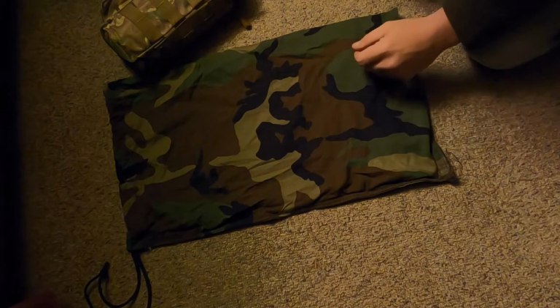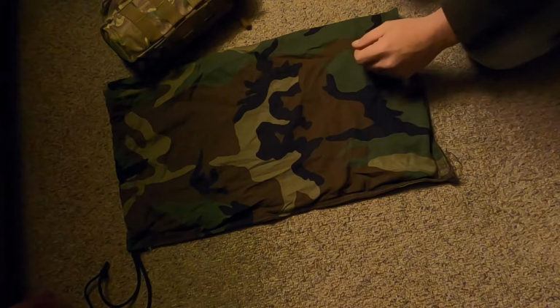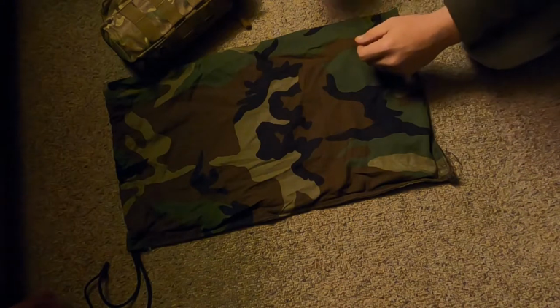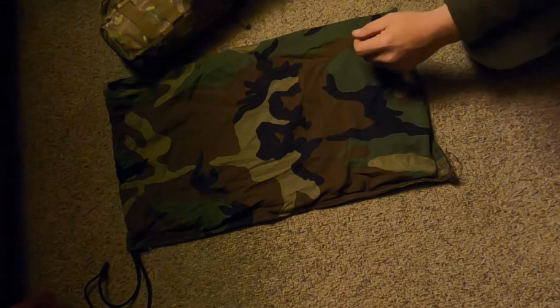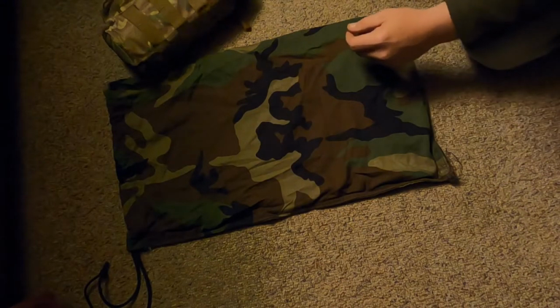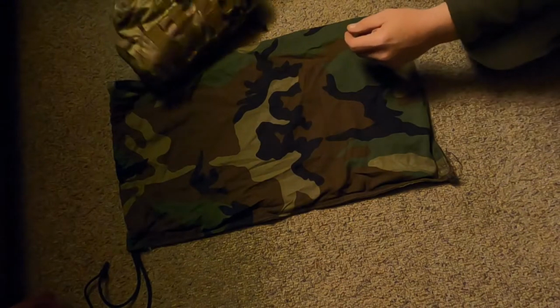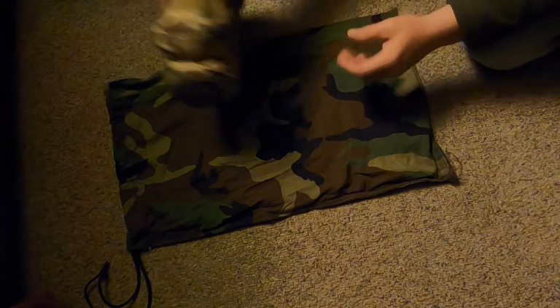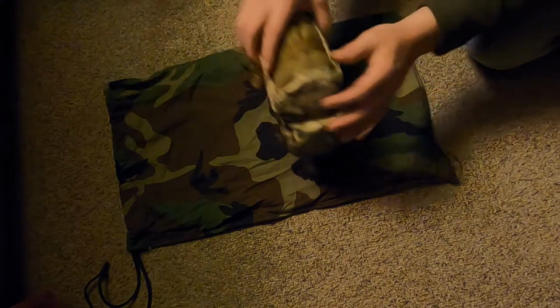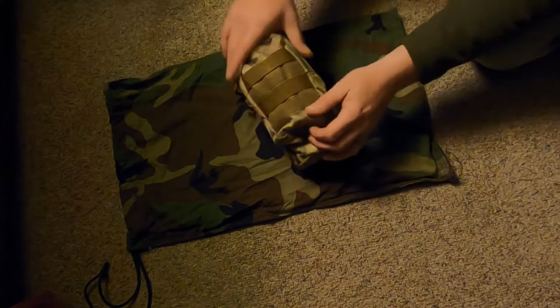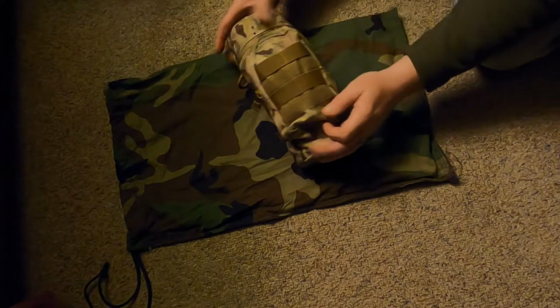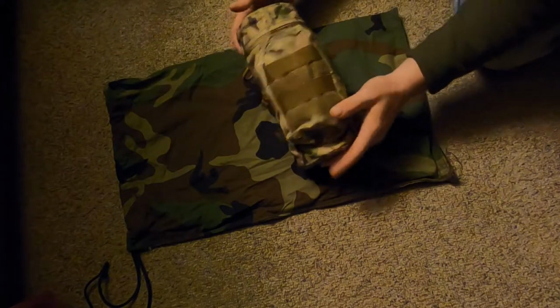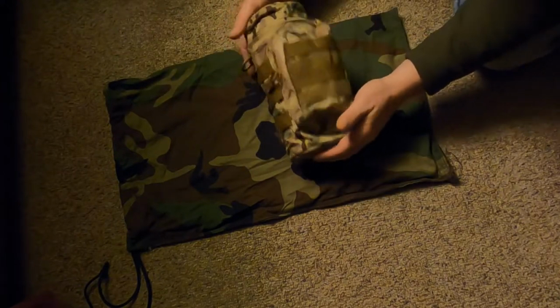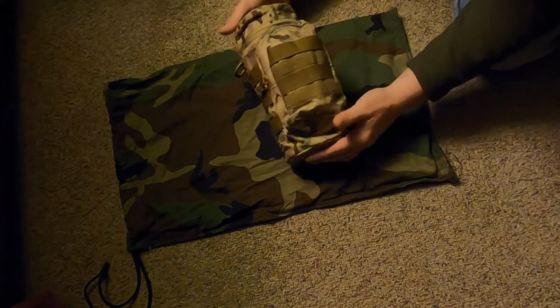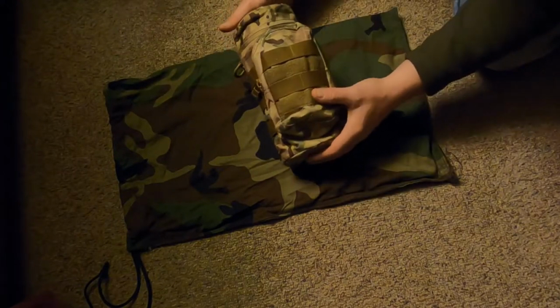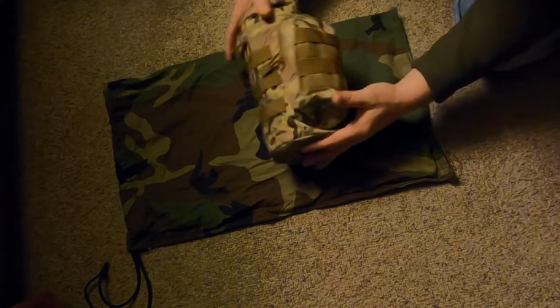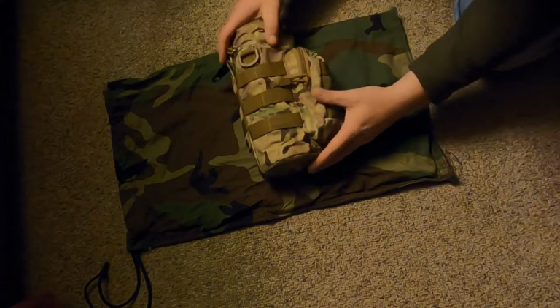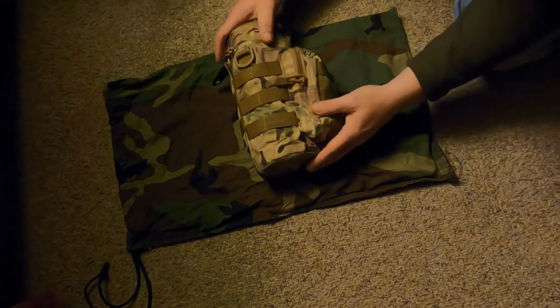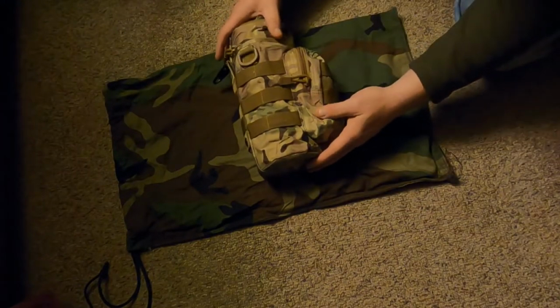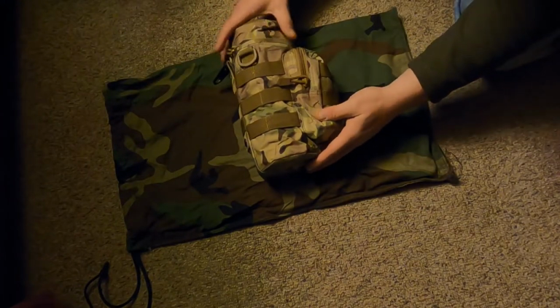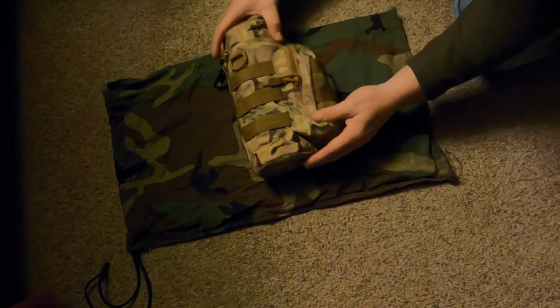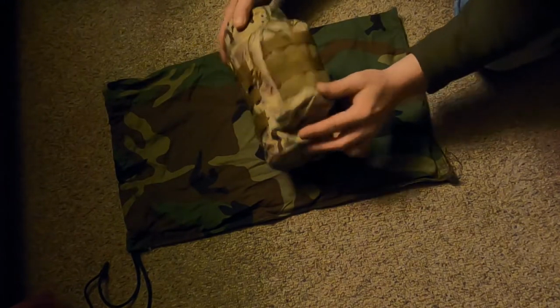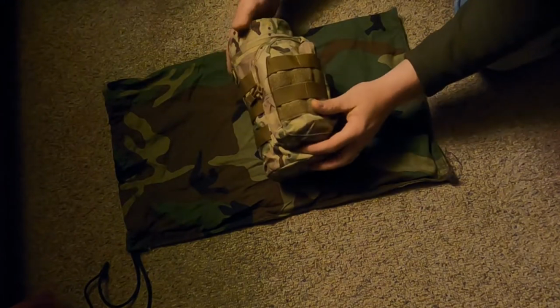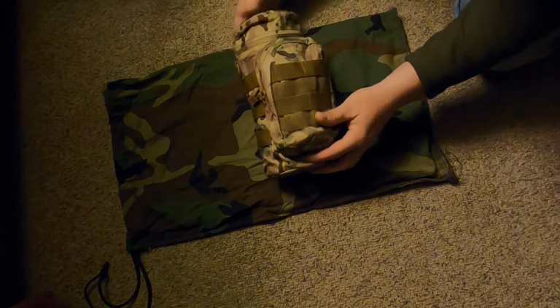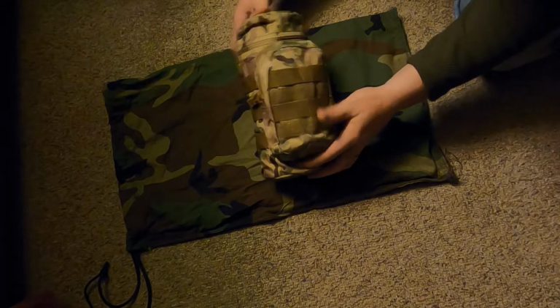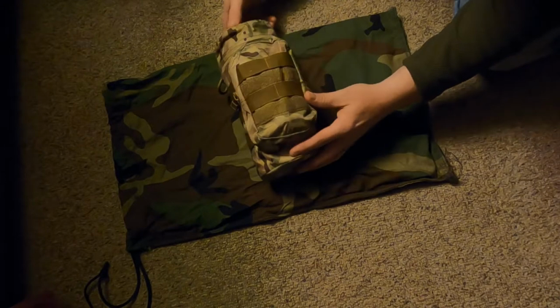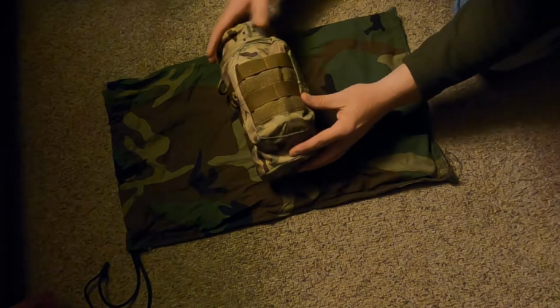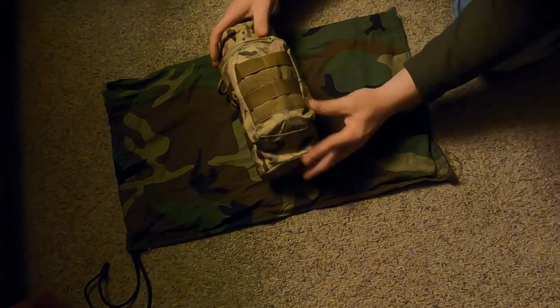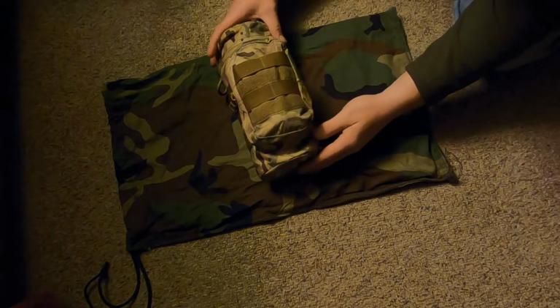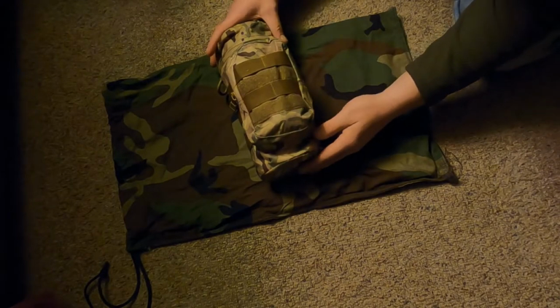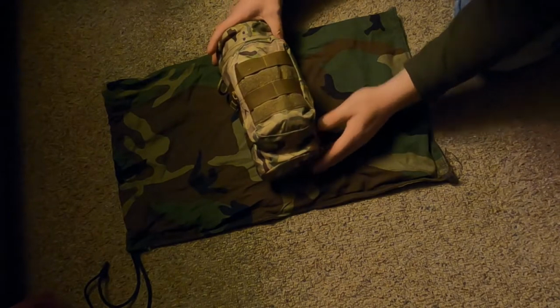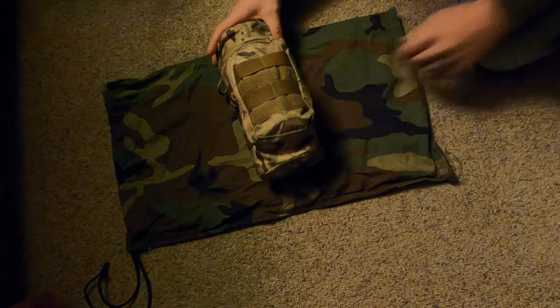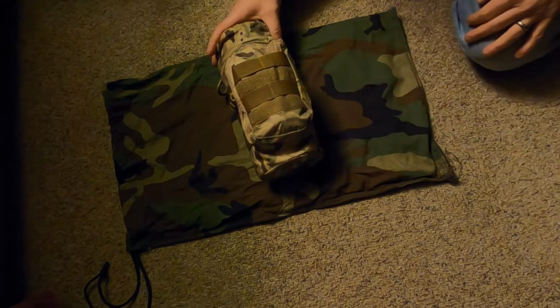I hope you enjoyed it. I'm going to break down one more piece of my kit for you guys — you may have seen this in my last video. This is my little nesting cup twig stove setup right here.